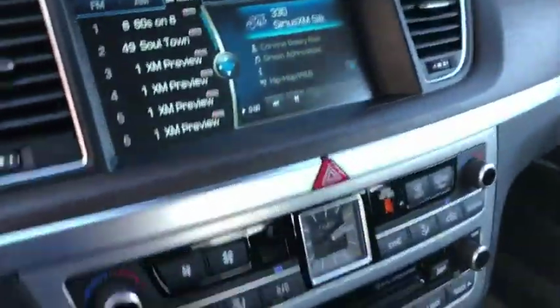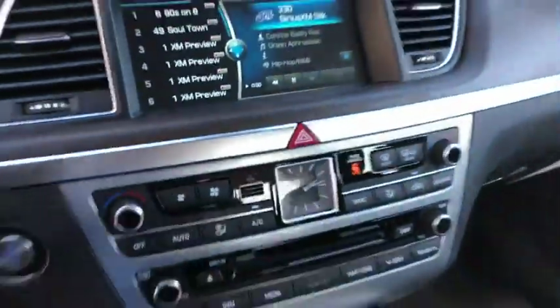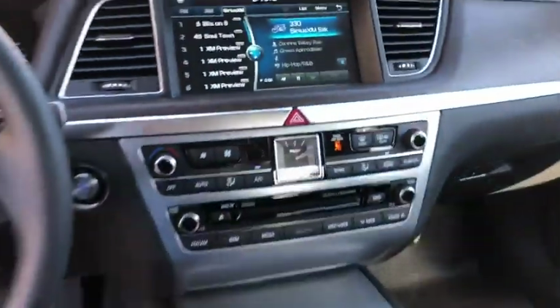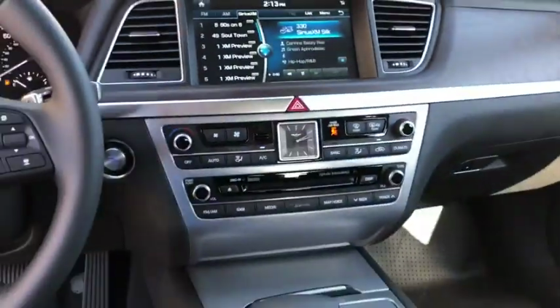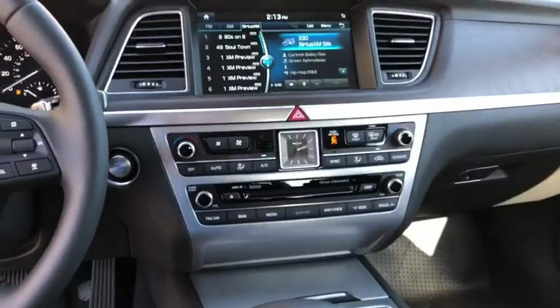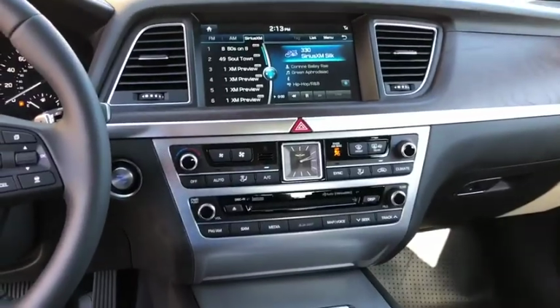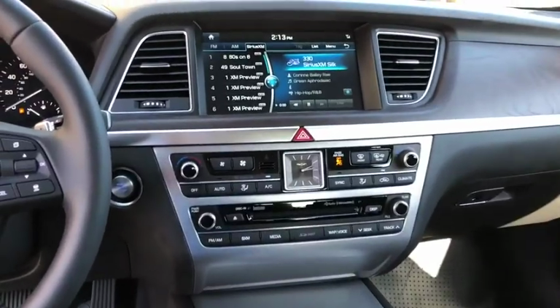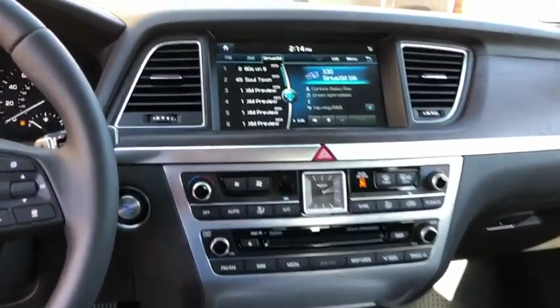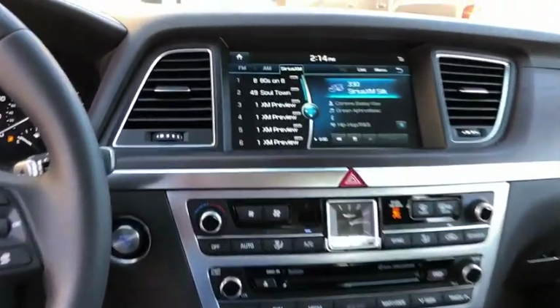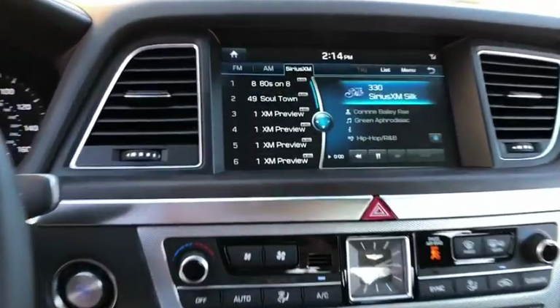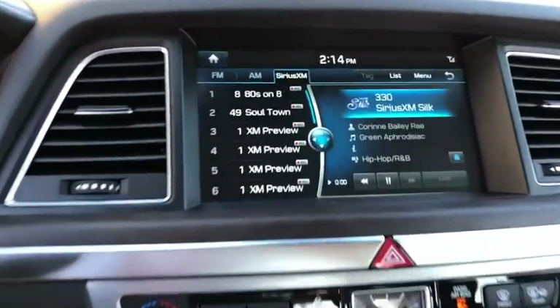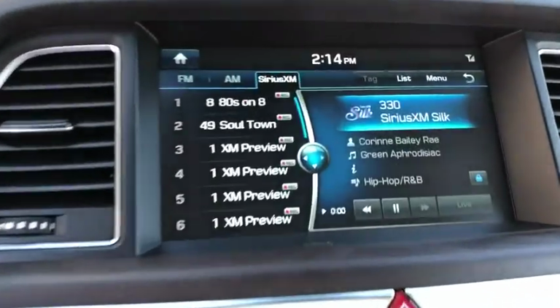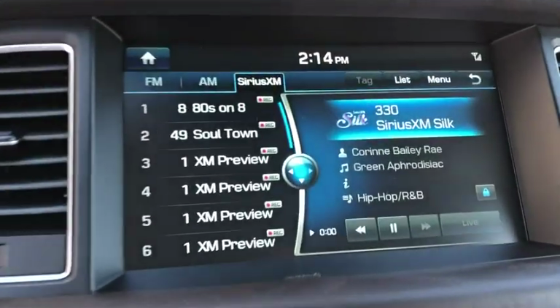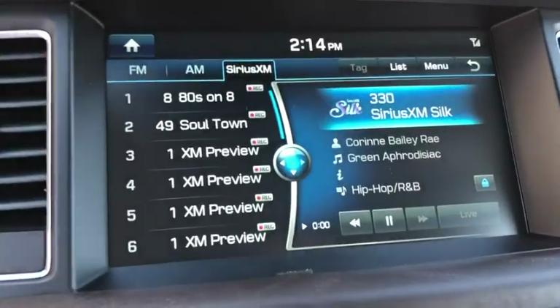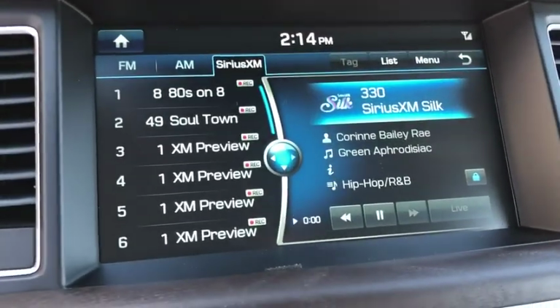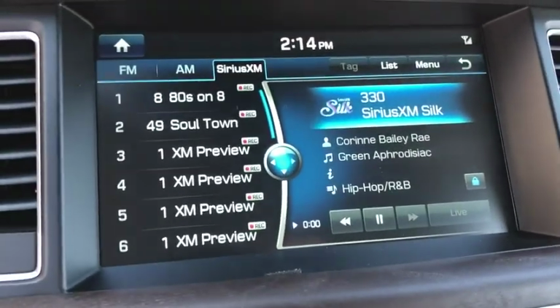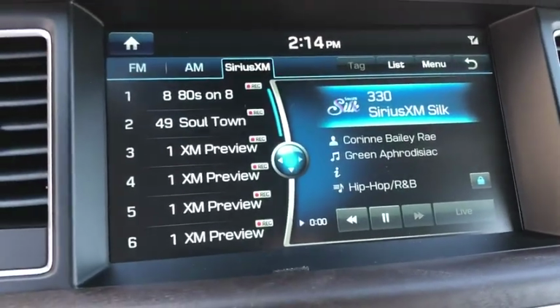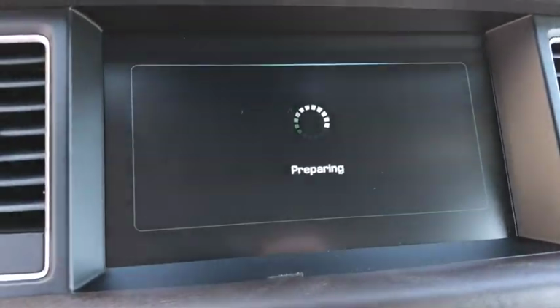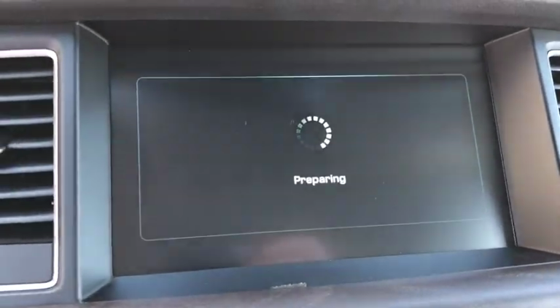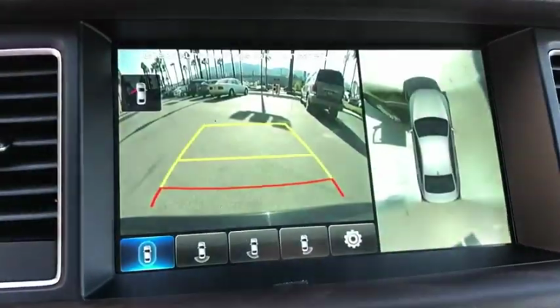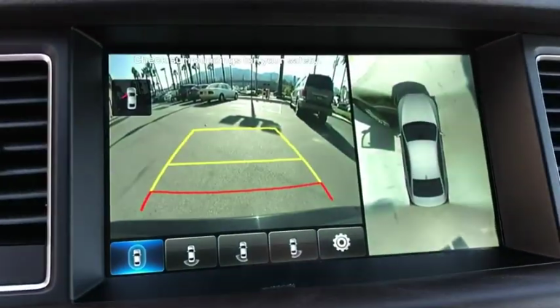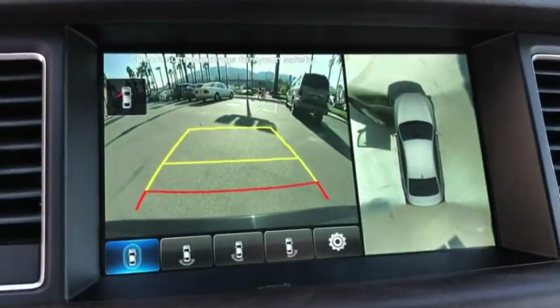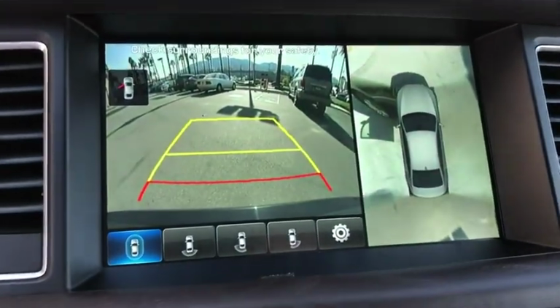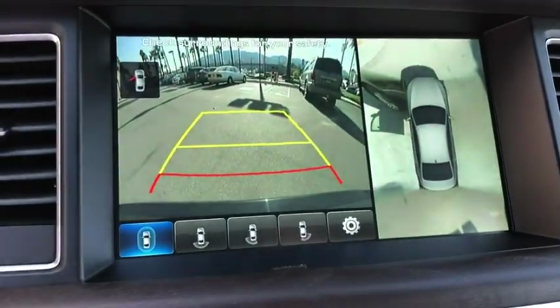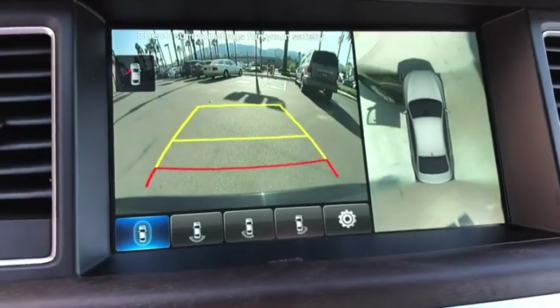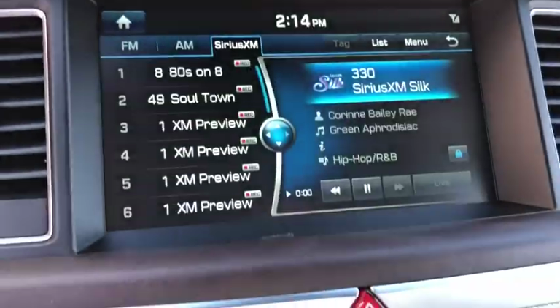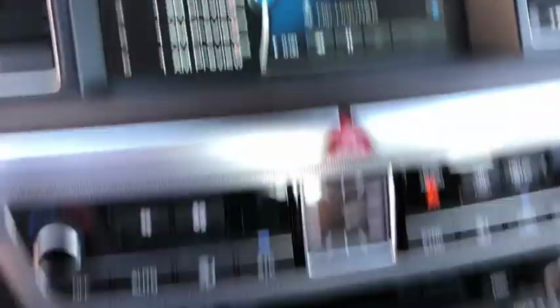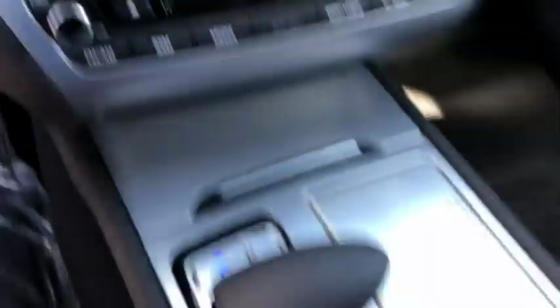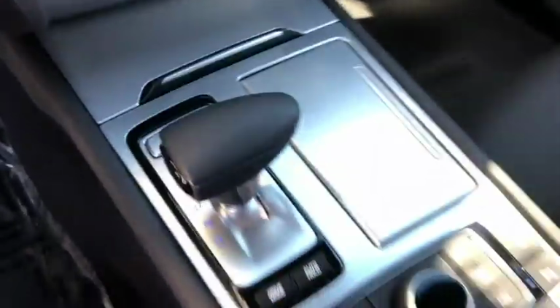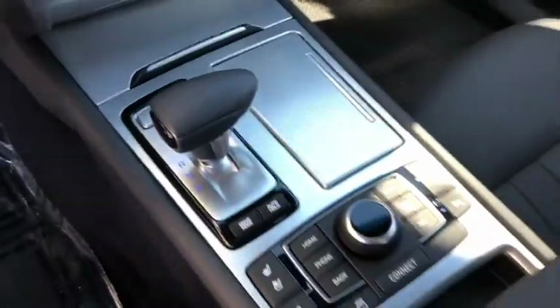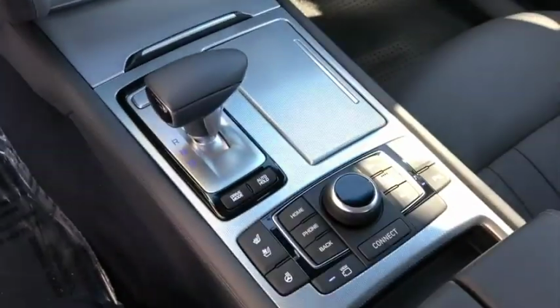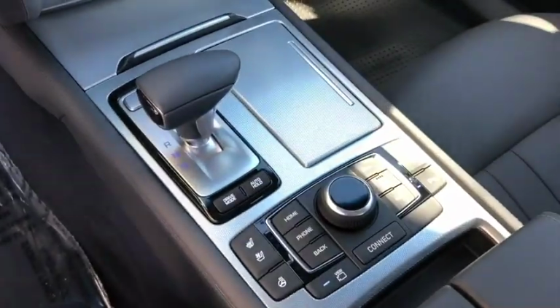CD player, trip computer, heated front seat, power windows, compass, overhead console, tachometer, remote keyless entry.